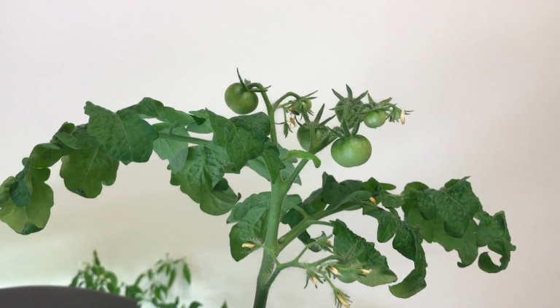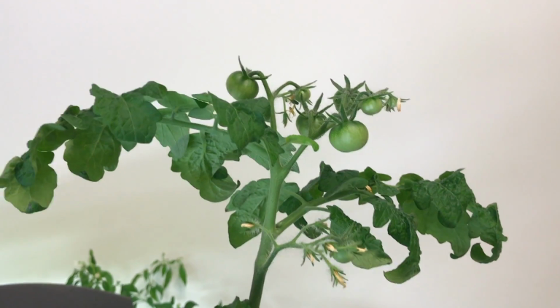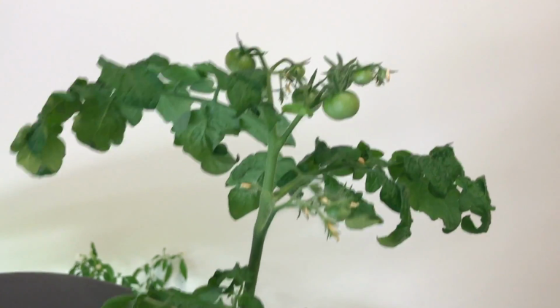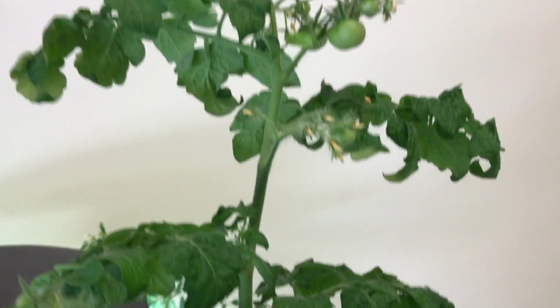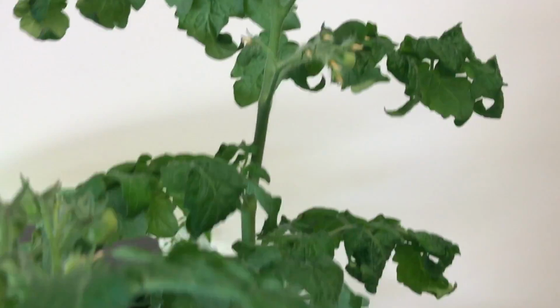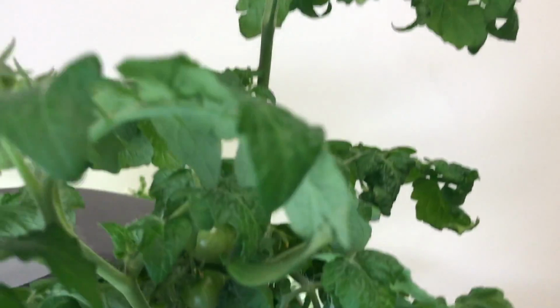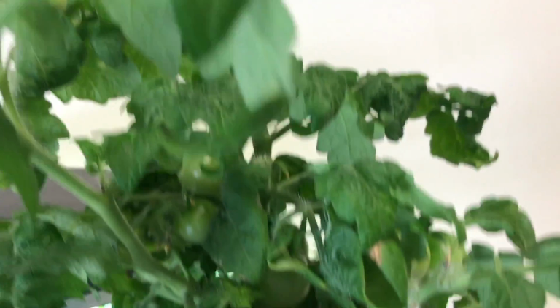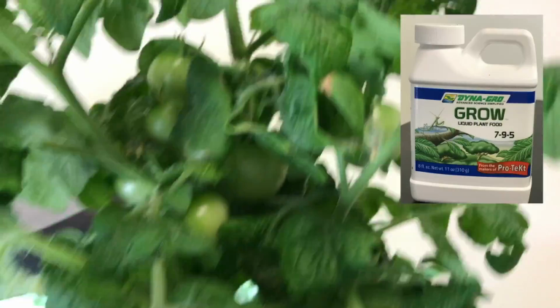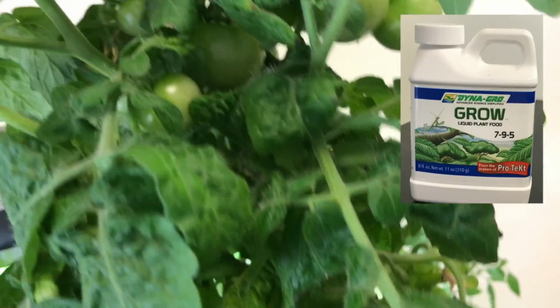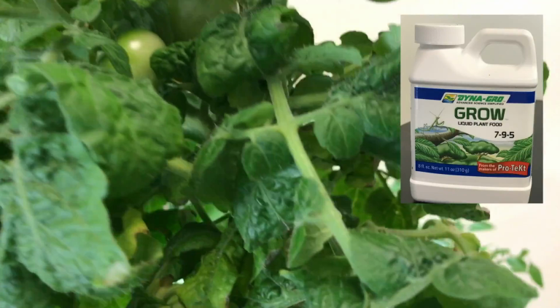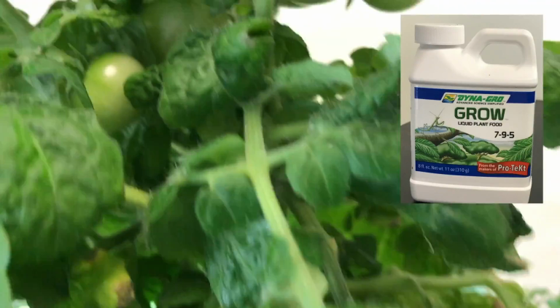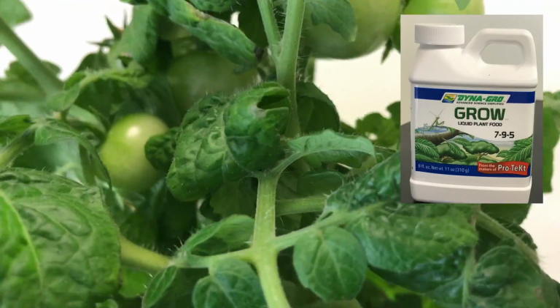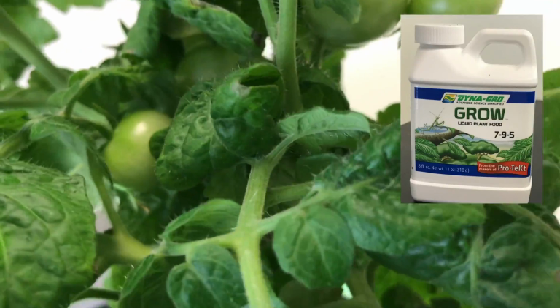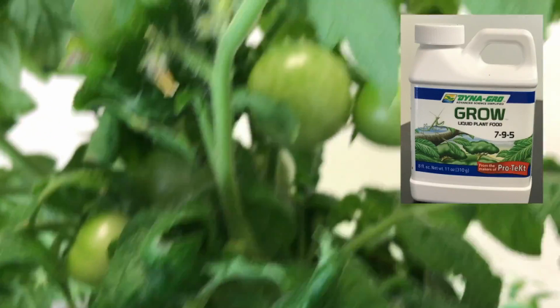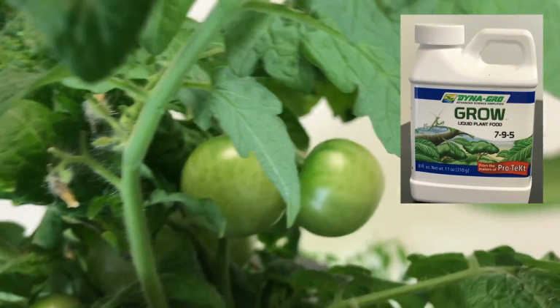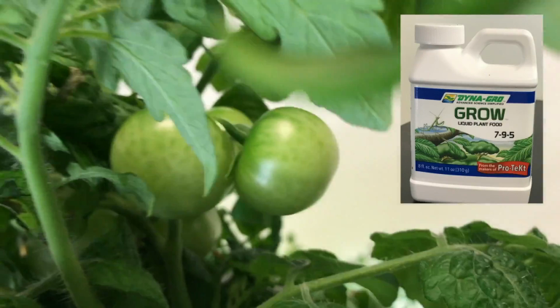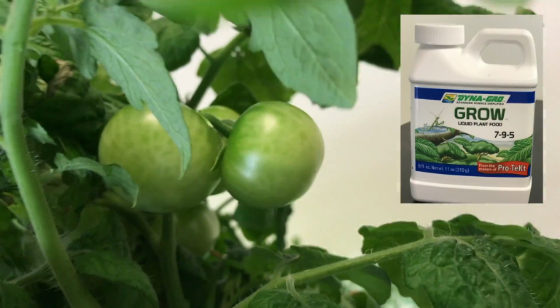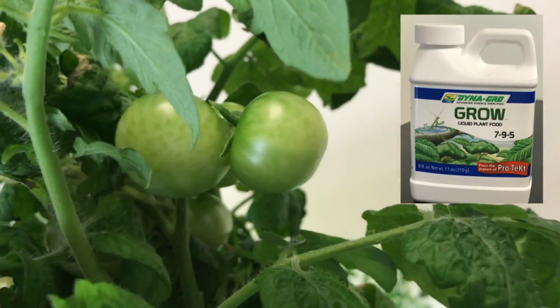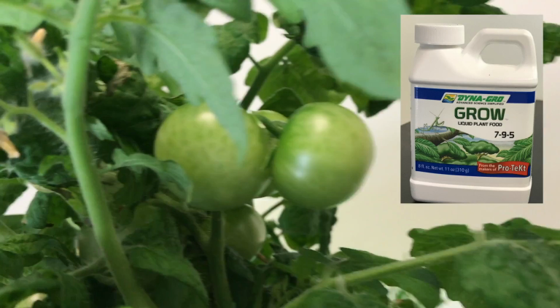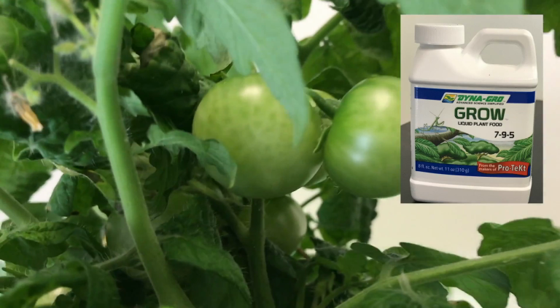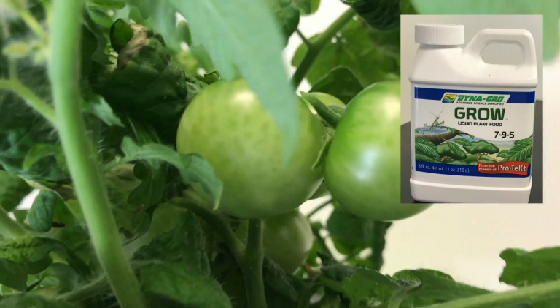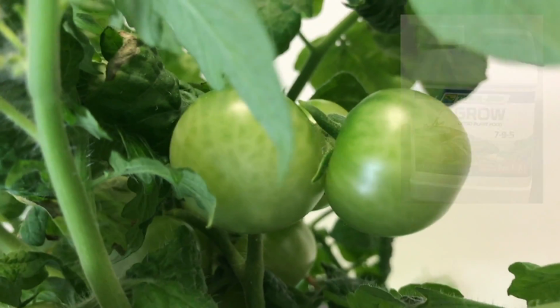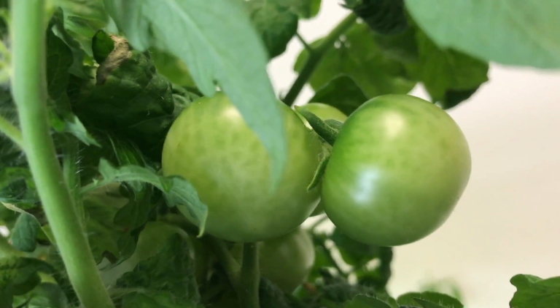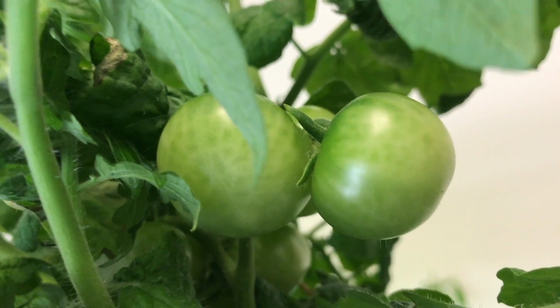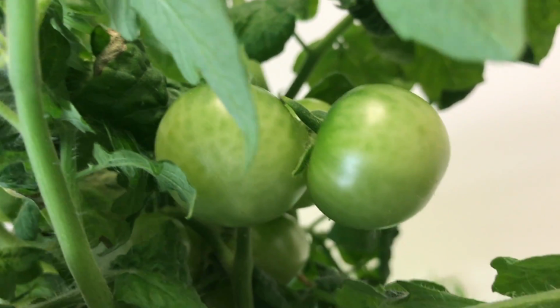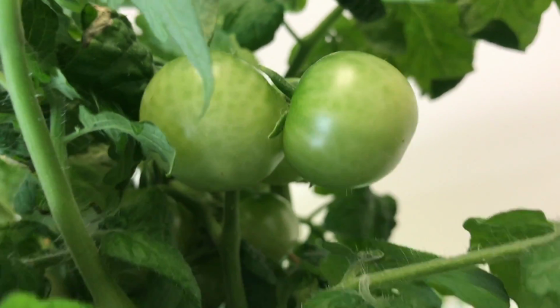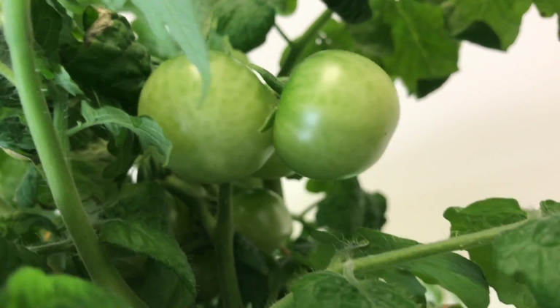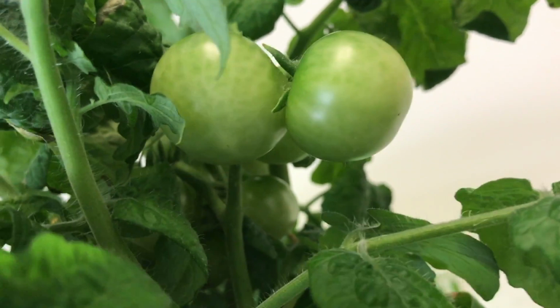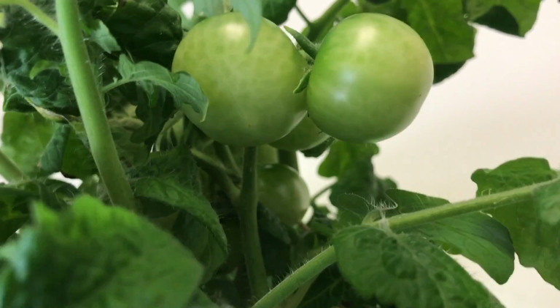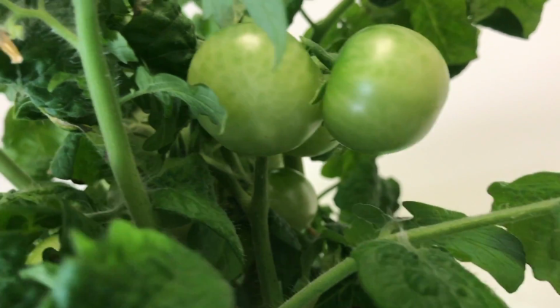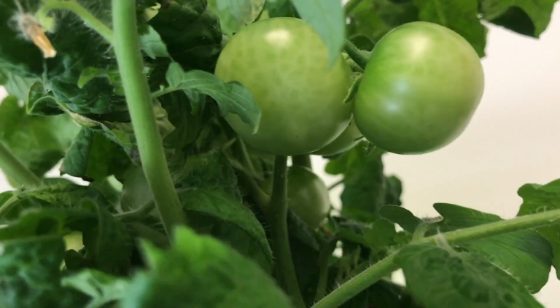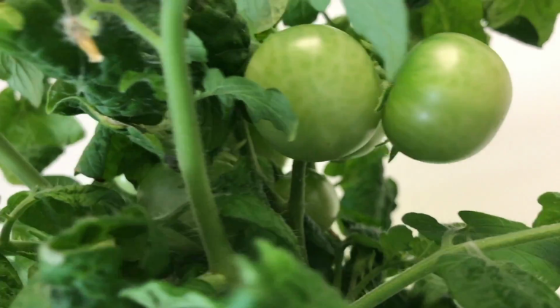They're all getting fed Dynagrow 7-9-5, and all of these are getting just western-facing window sunlight.